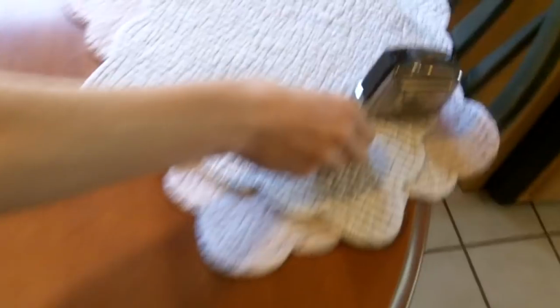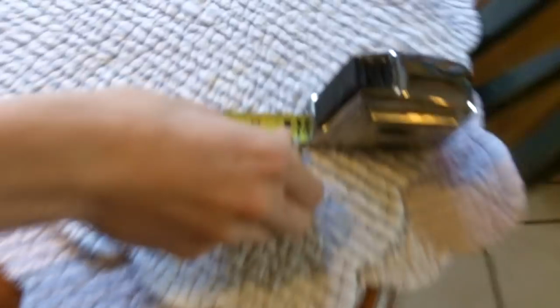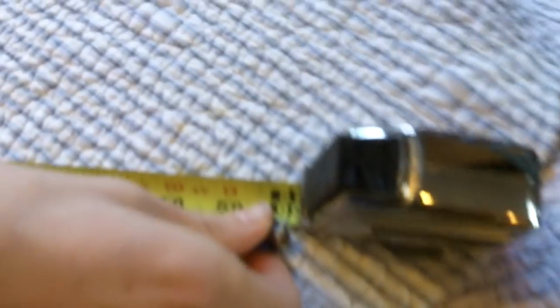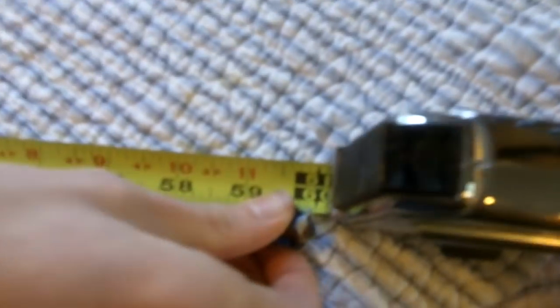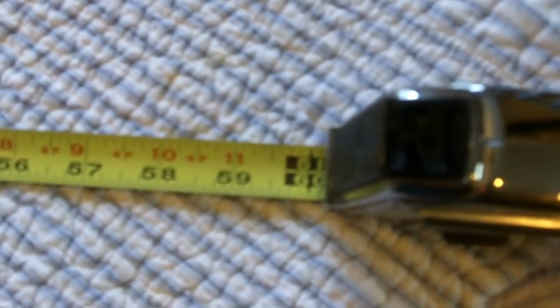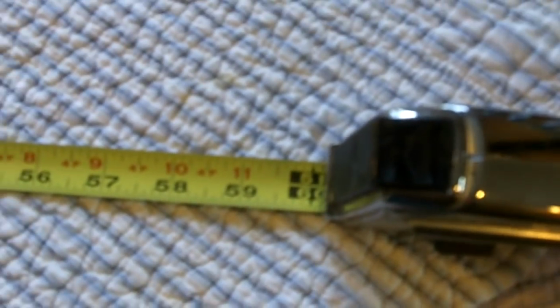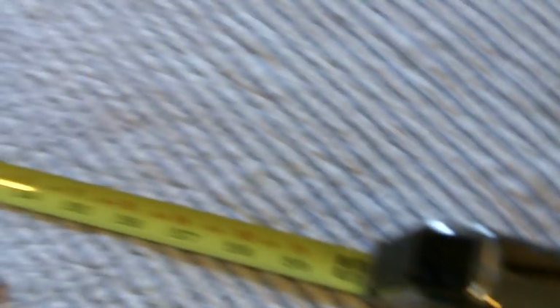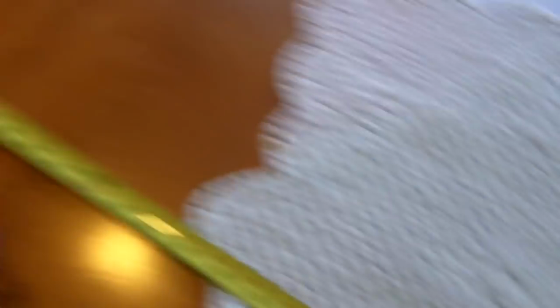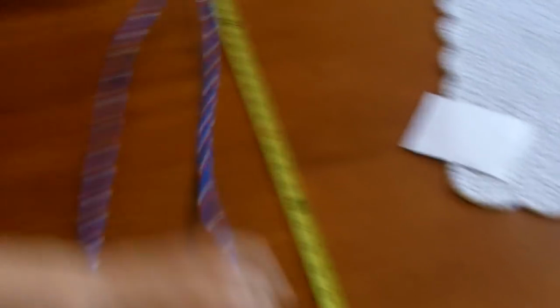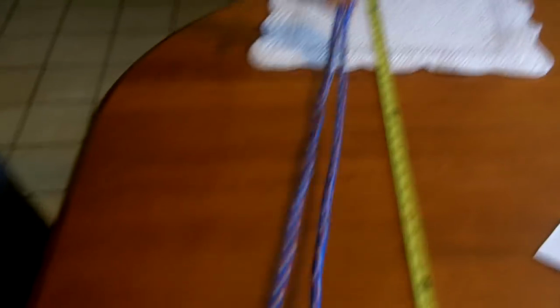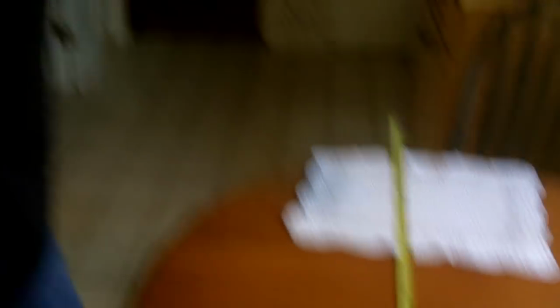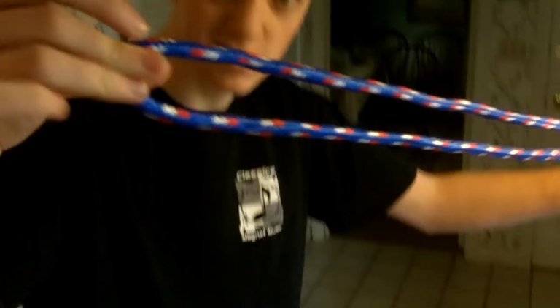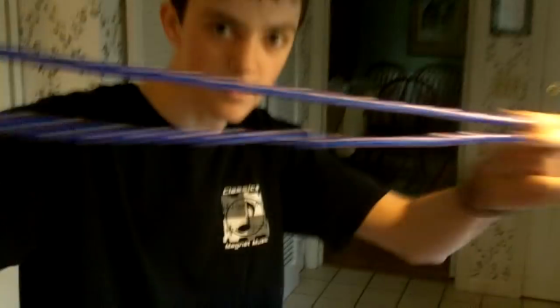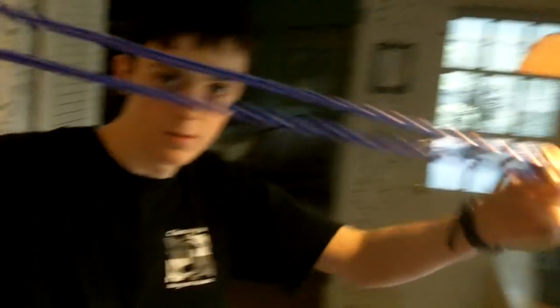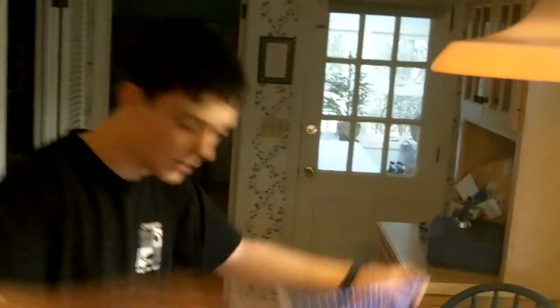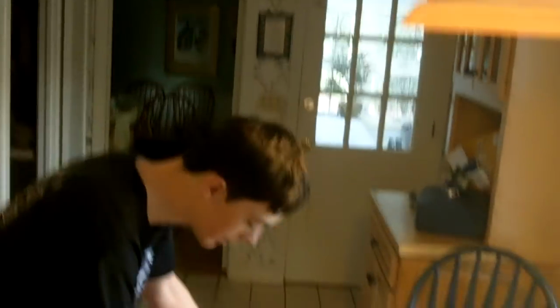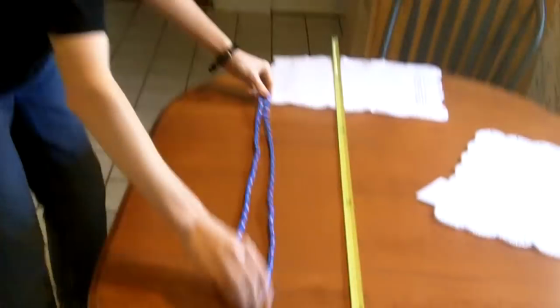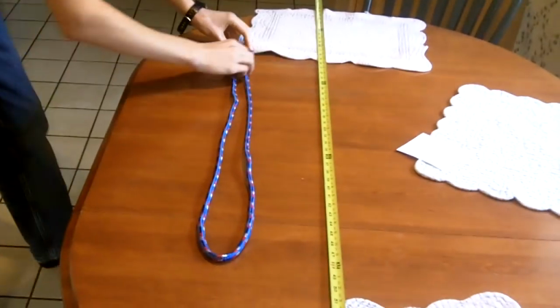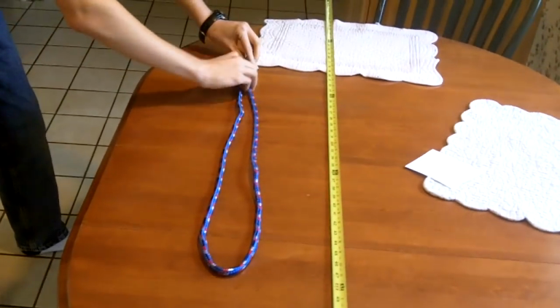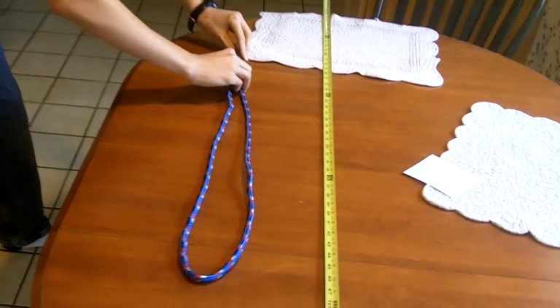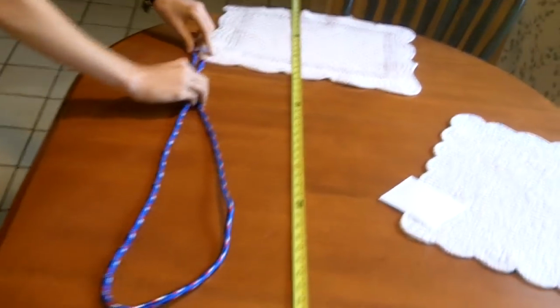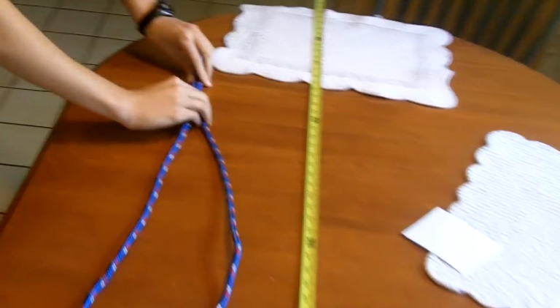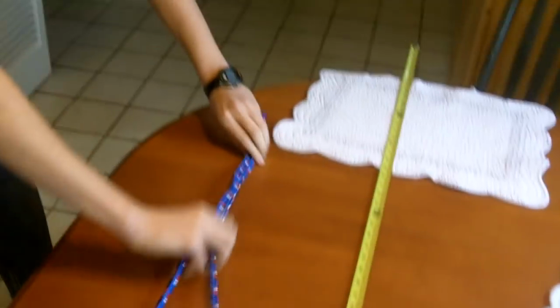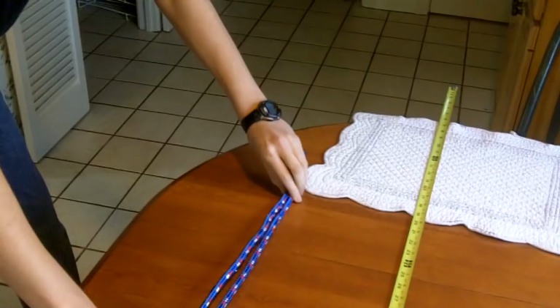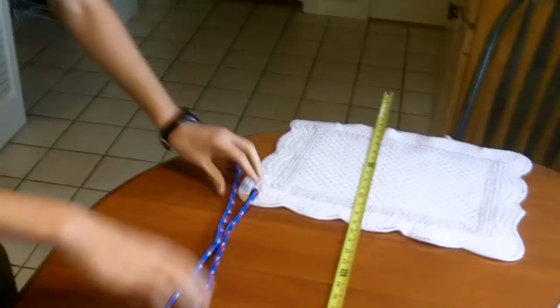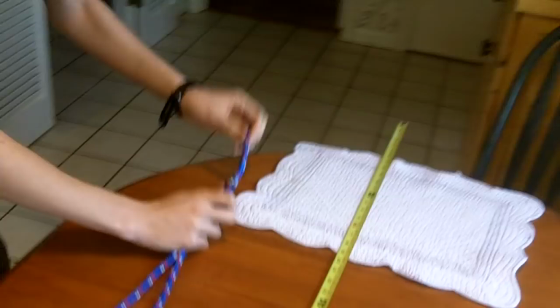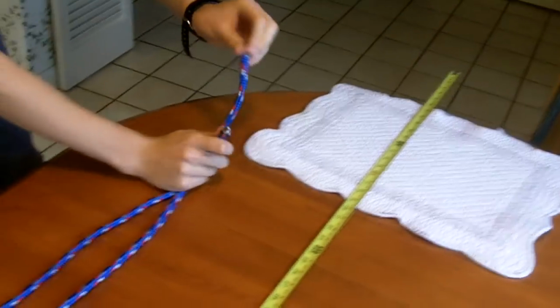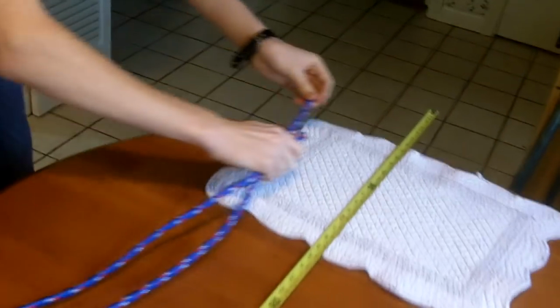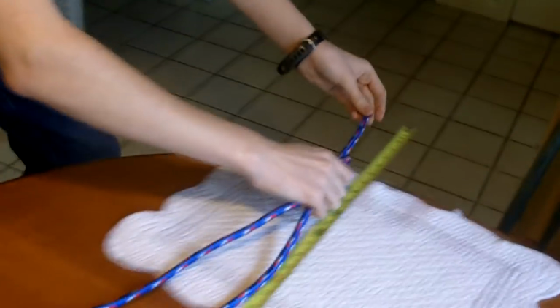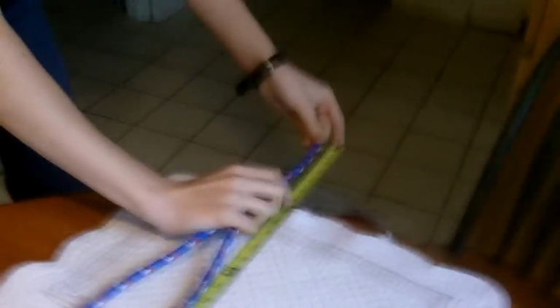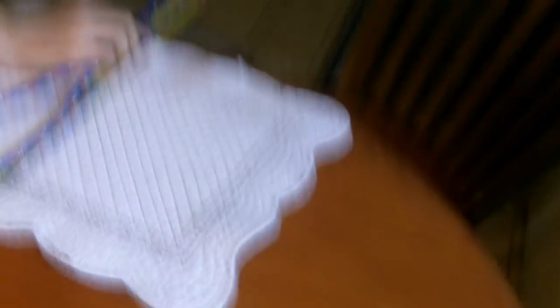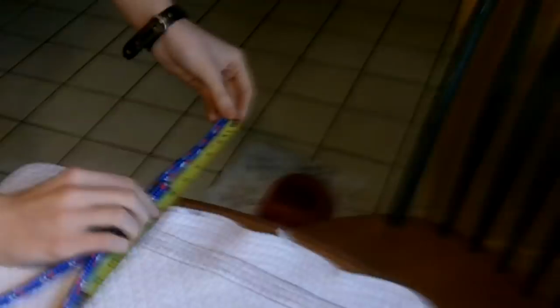That's a good five feet right there. Here's what you're gonna do: take the ends, put them together, create a loop, and then separate the ends of this loop by six inches right here.